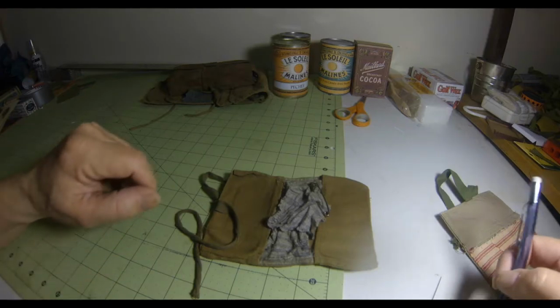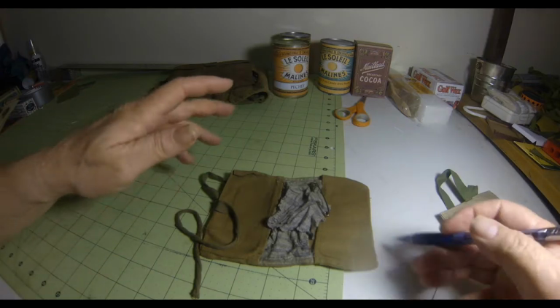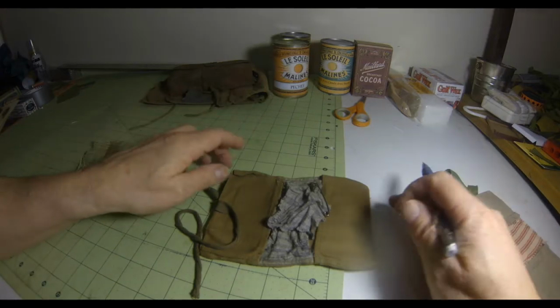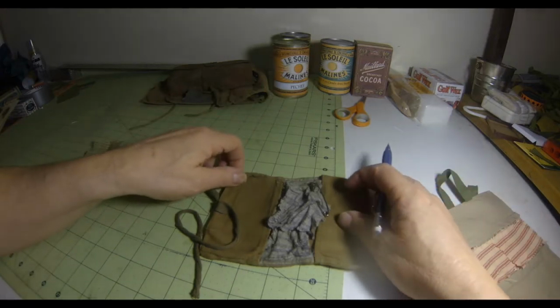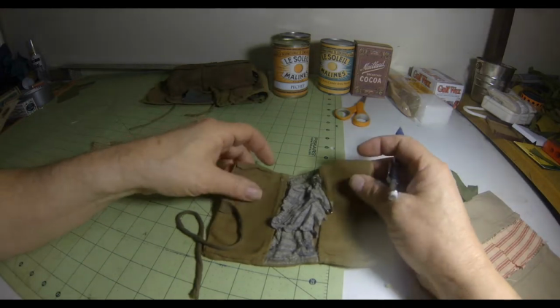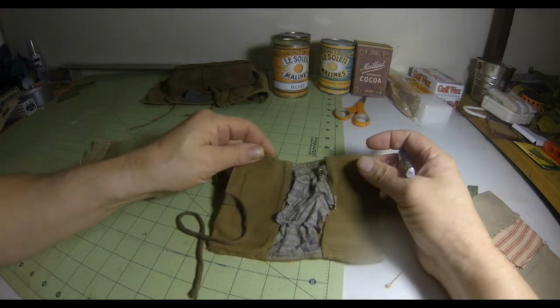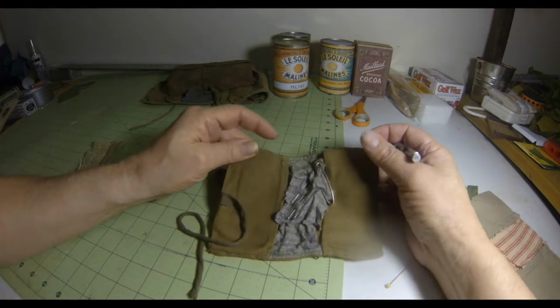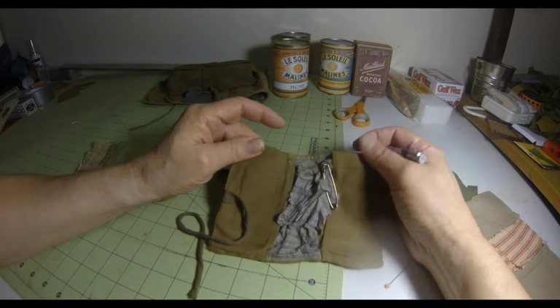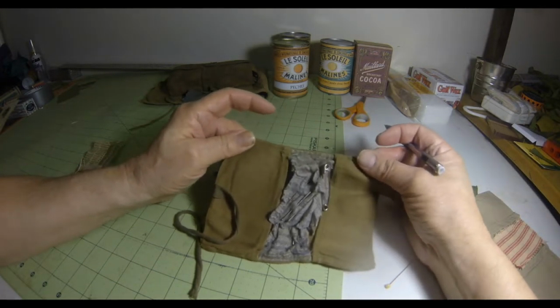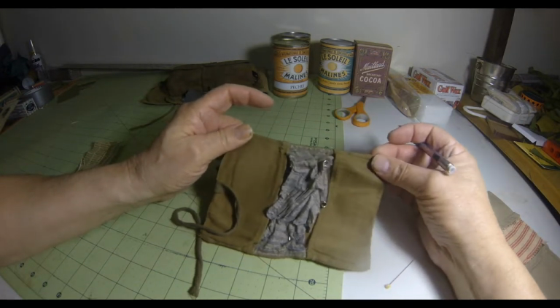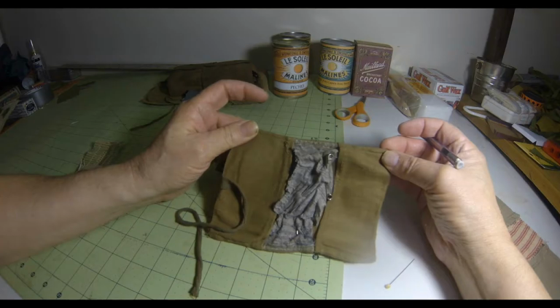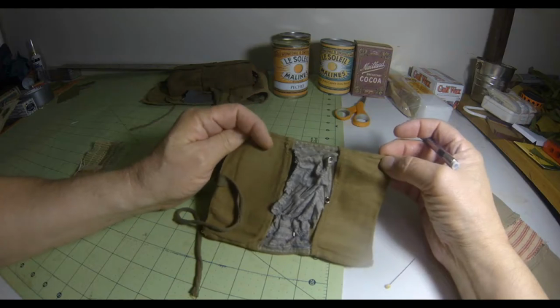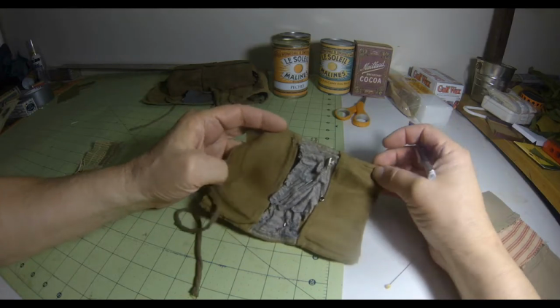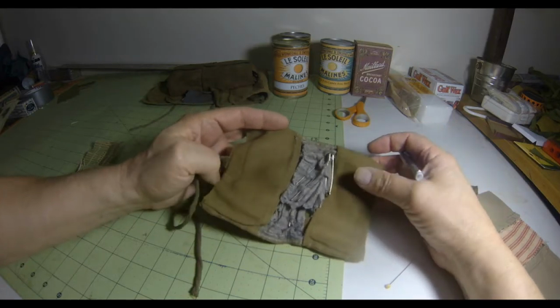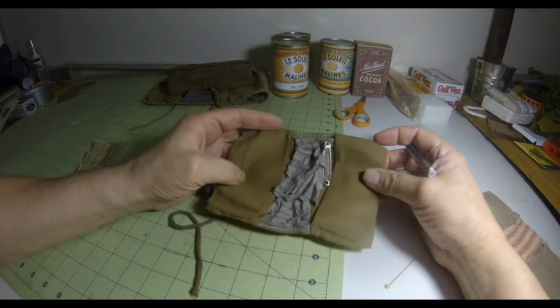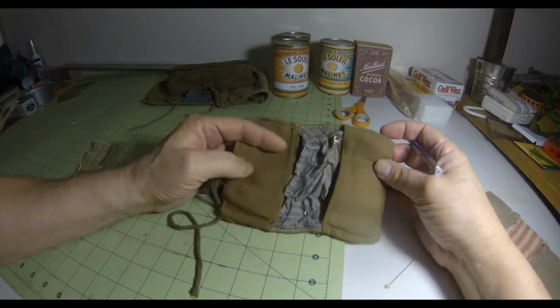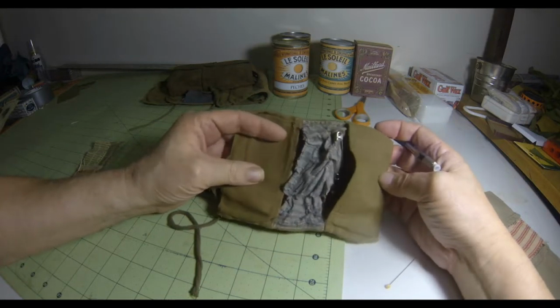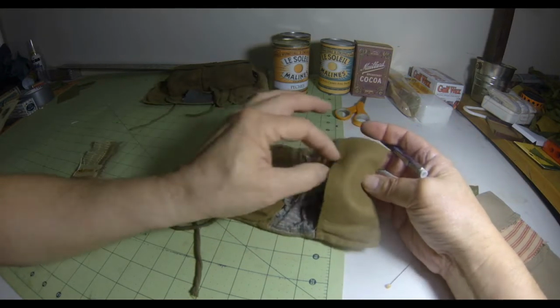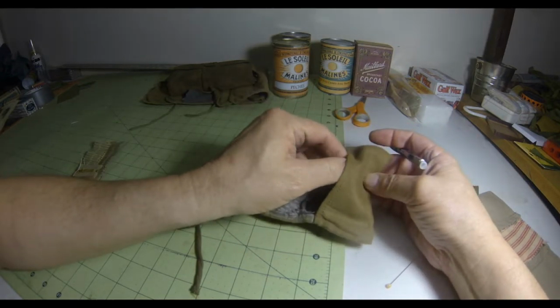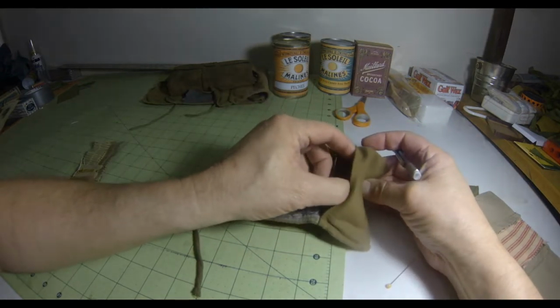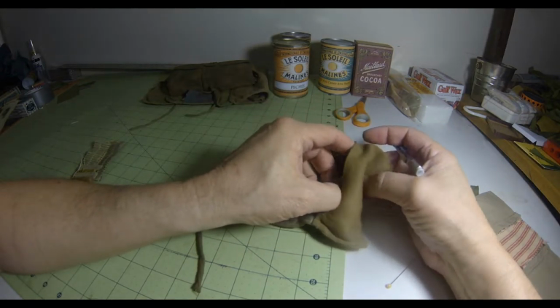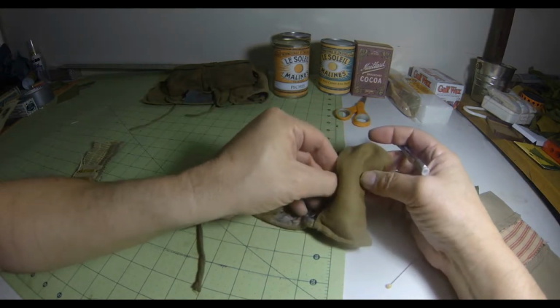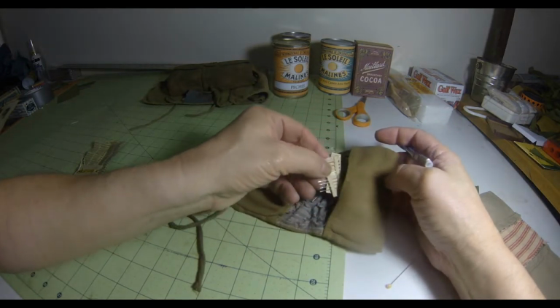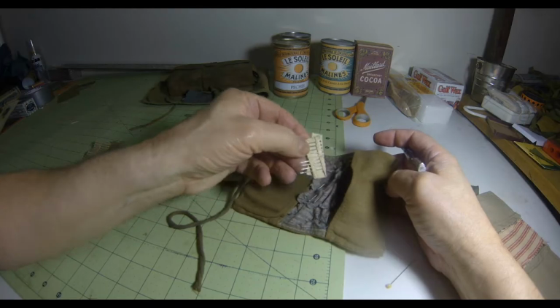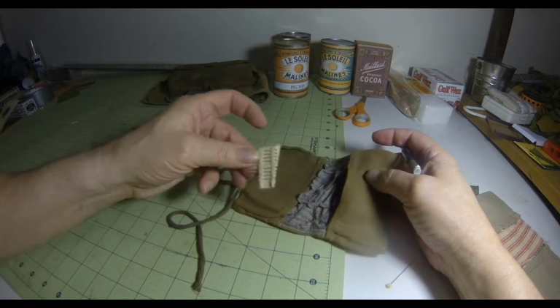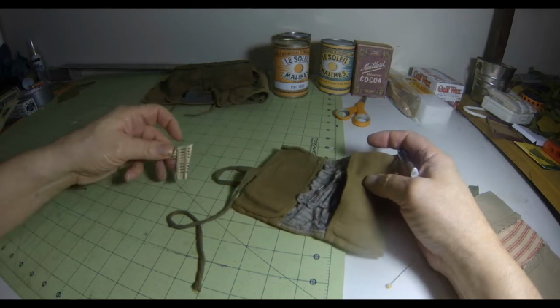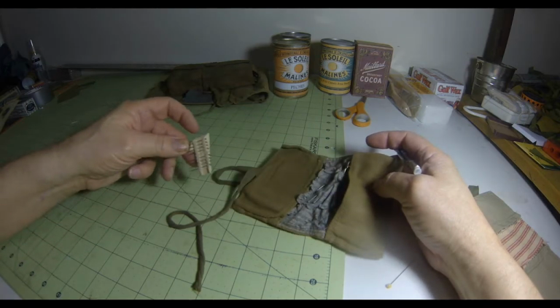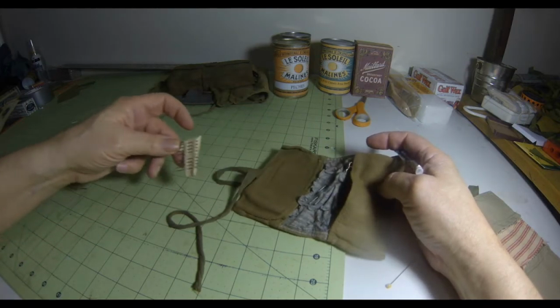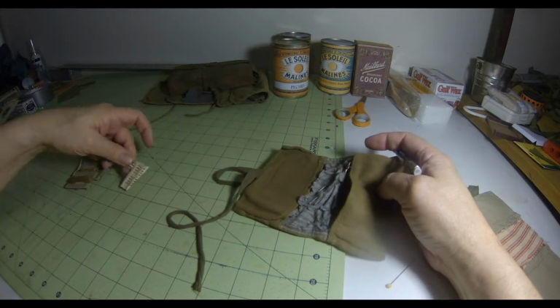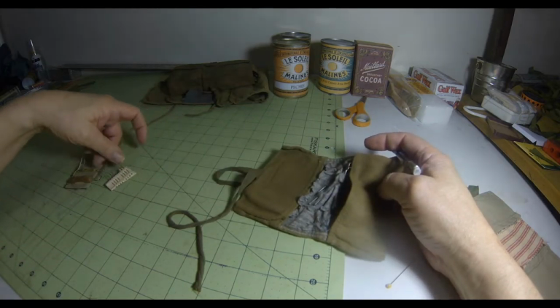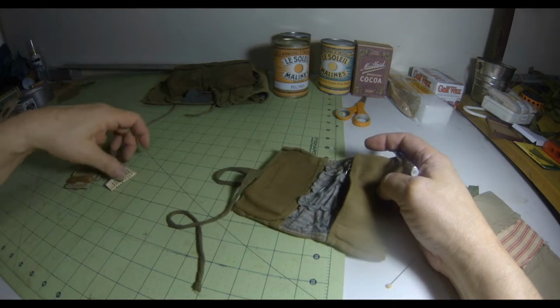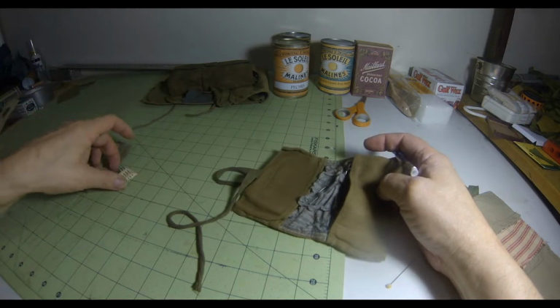Let's examine this sewing kit closely. This came to me with a bunch of other World War One stuff.